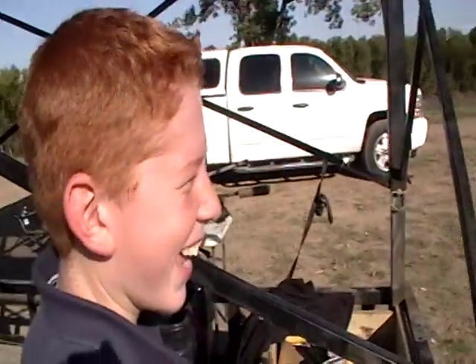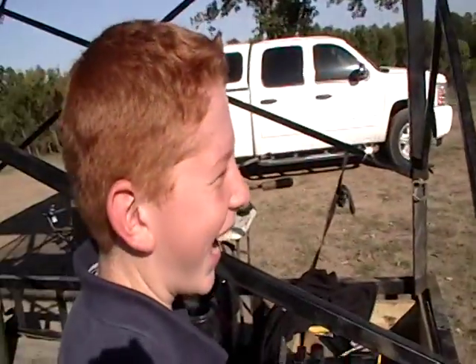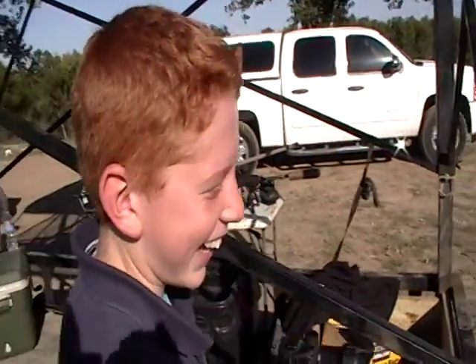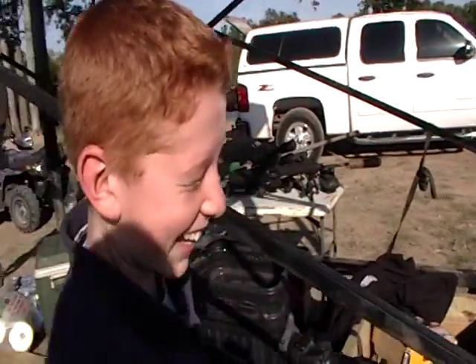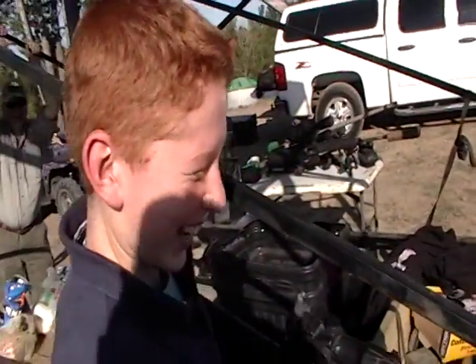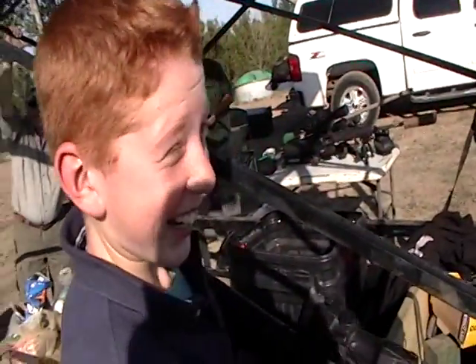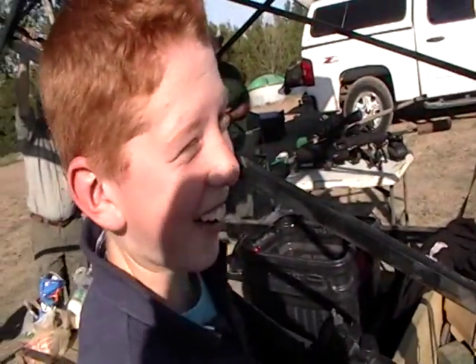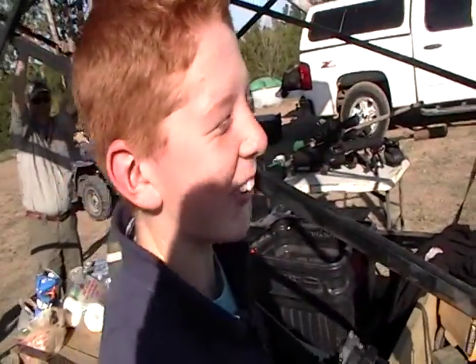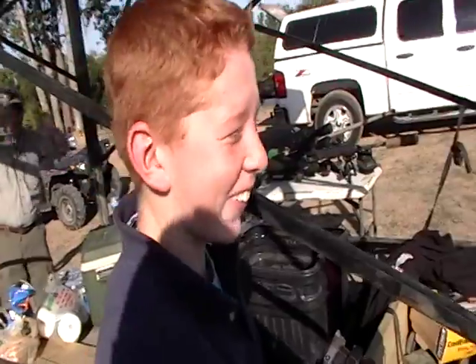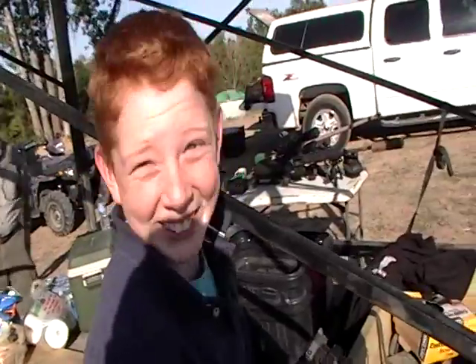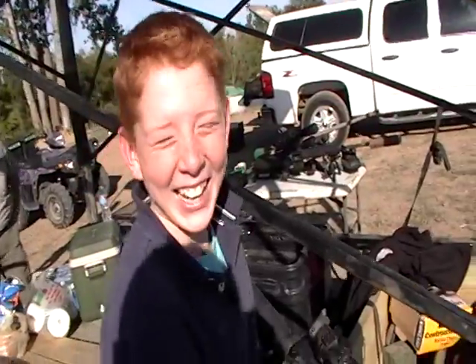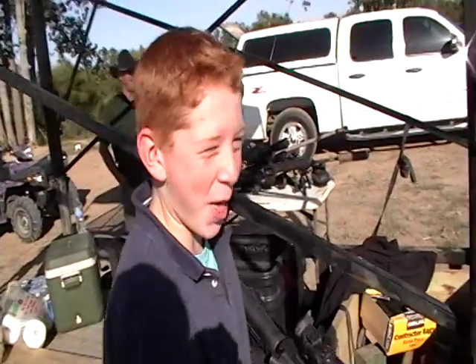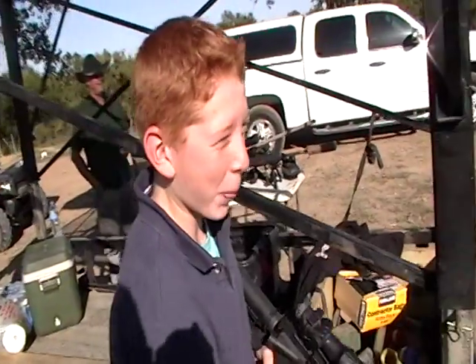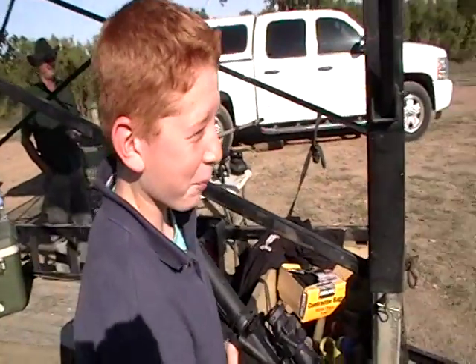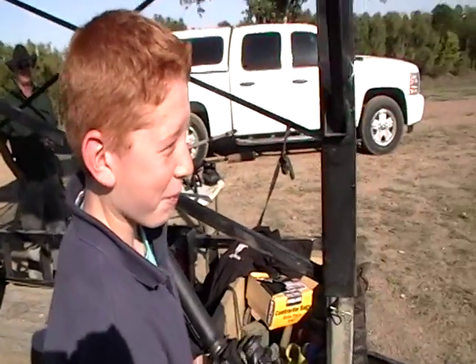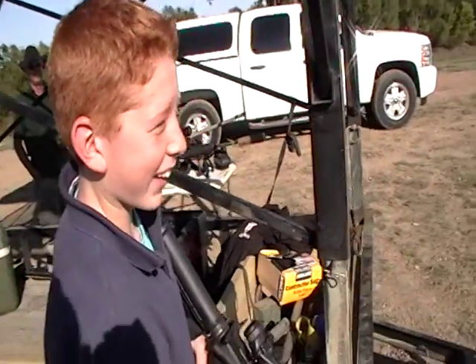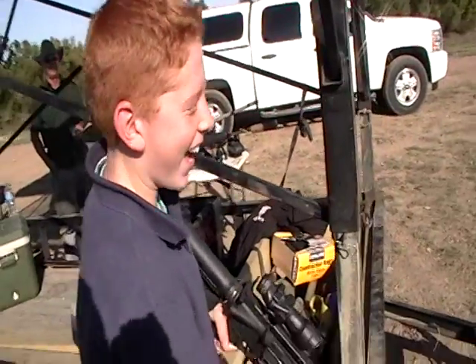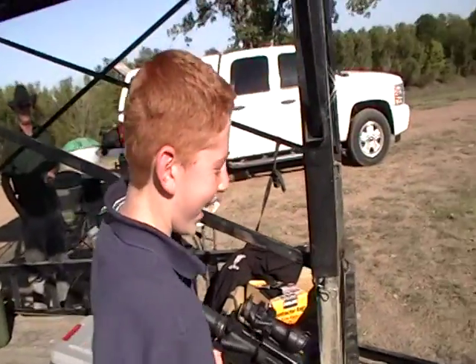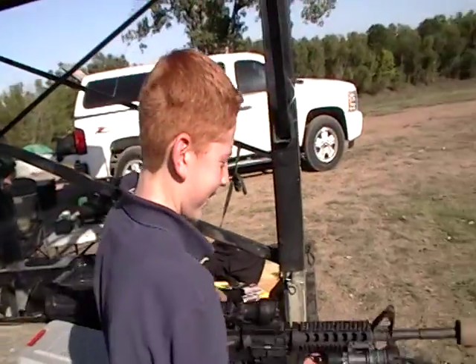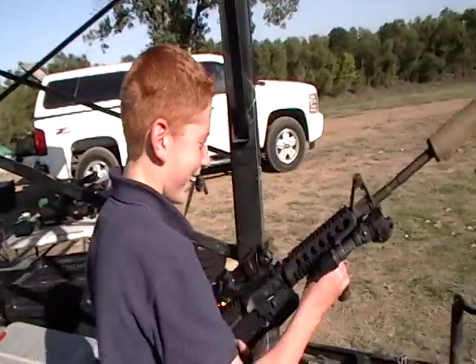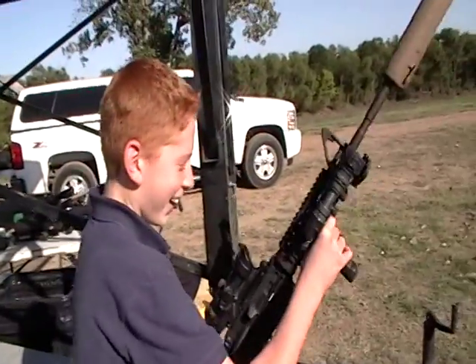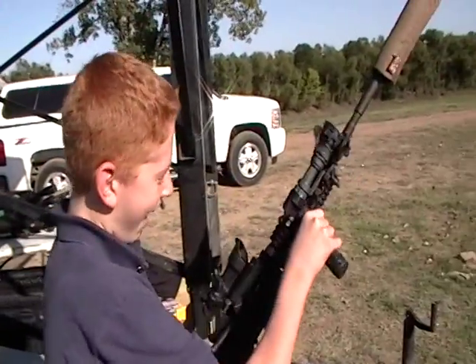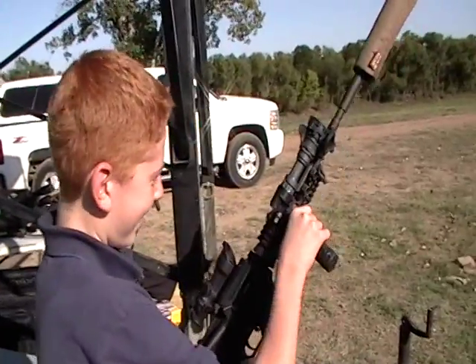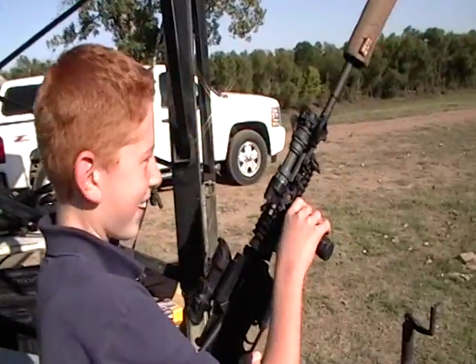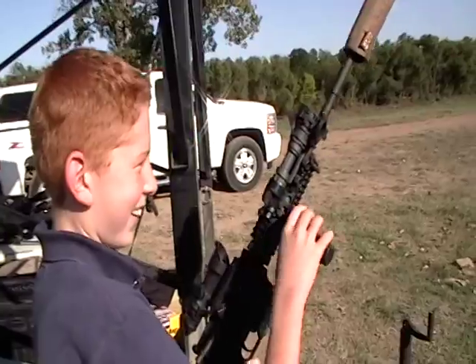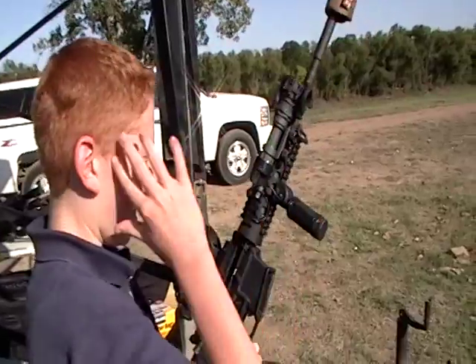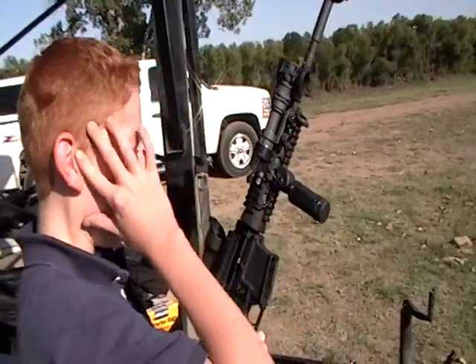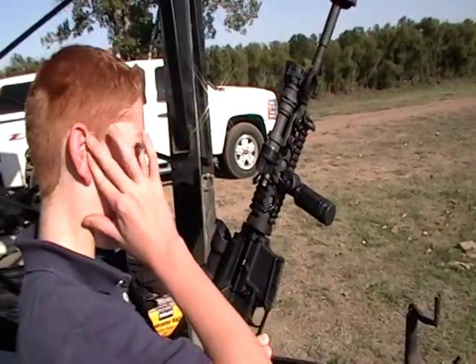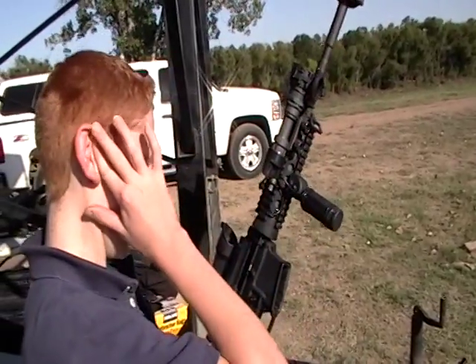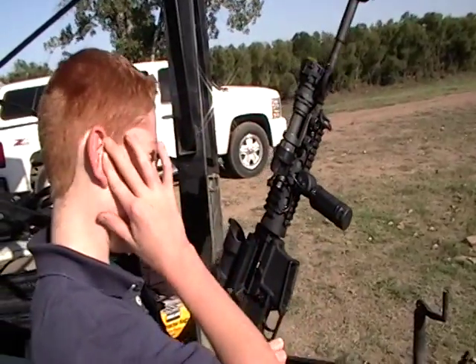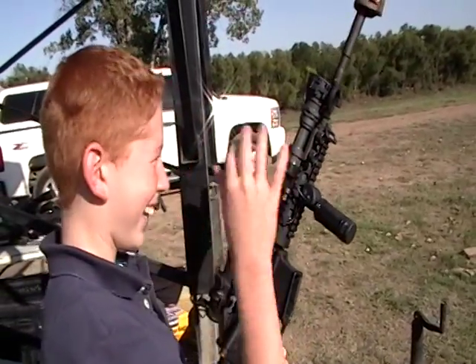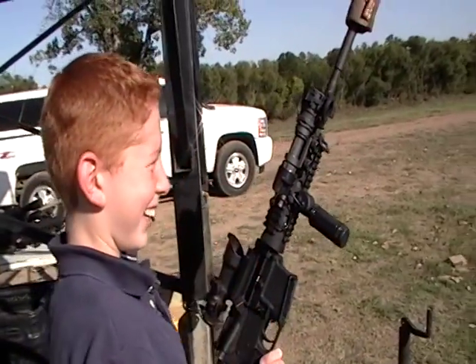What do you think? Was that cool? That was cool. What was that? That was Tannerite. Did we surprise you? Yeah. You thought you were just shooting a bottle? Oh, it wasn't that loud.